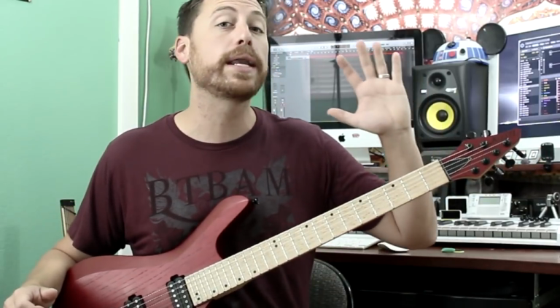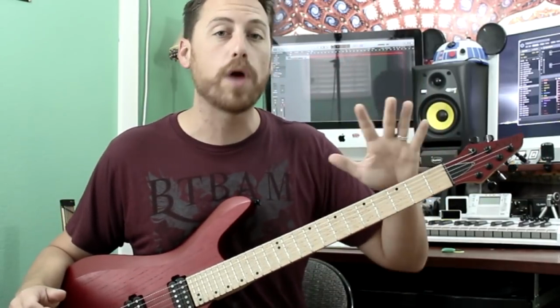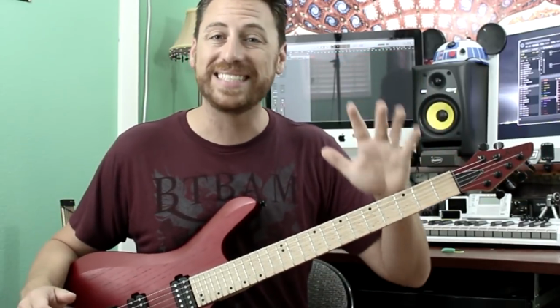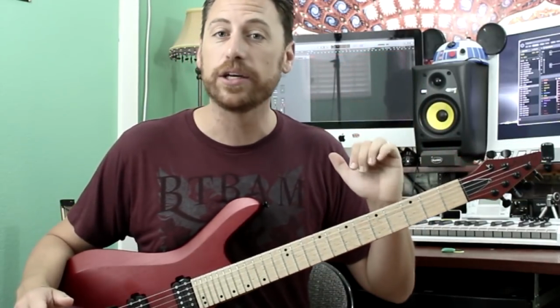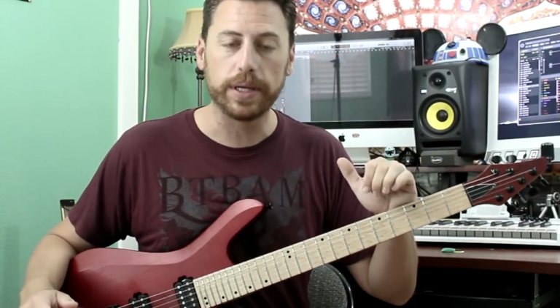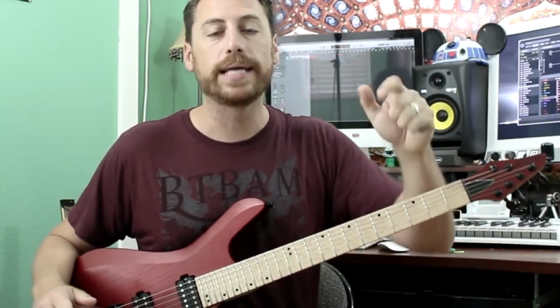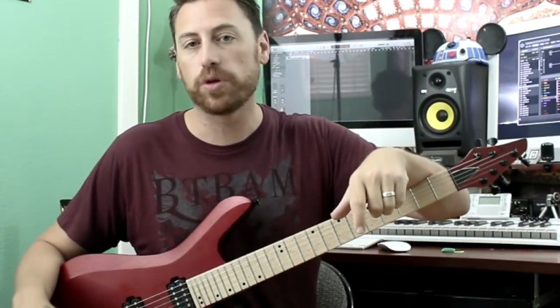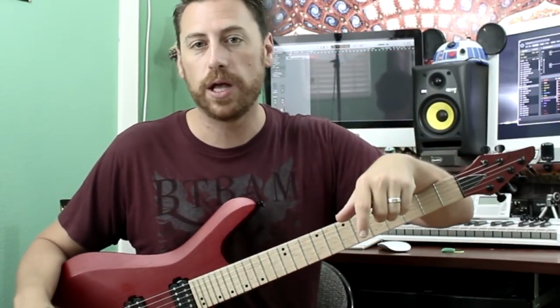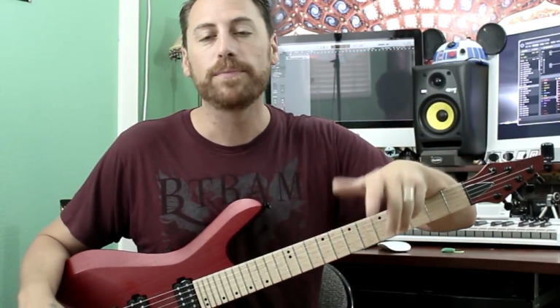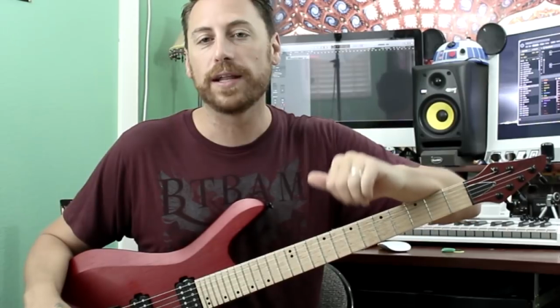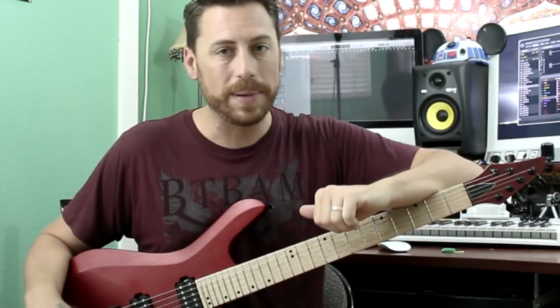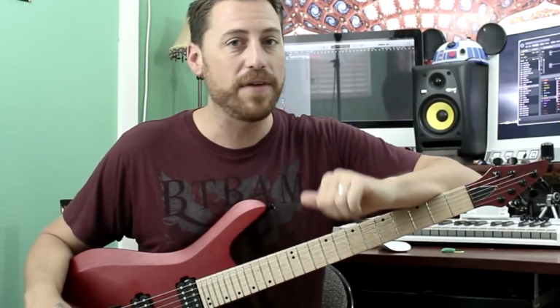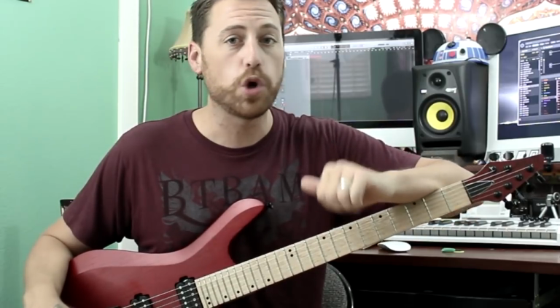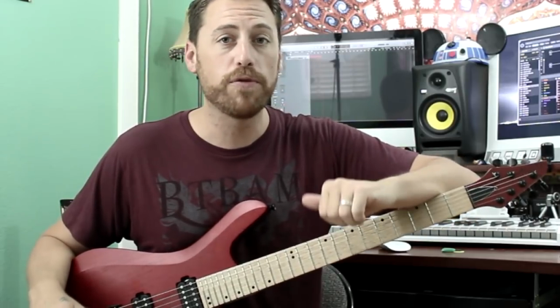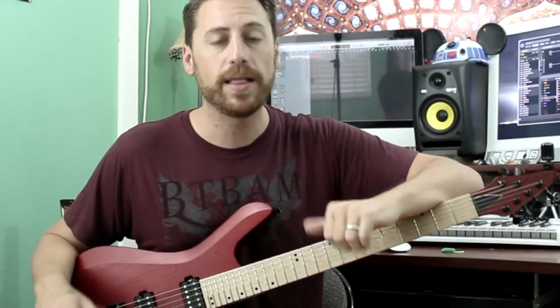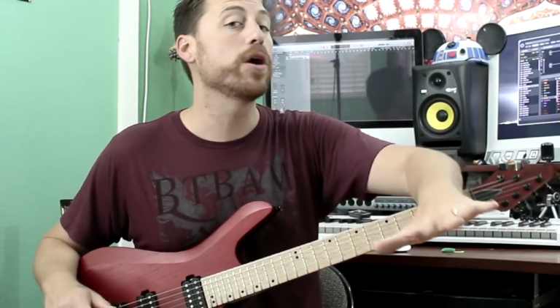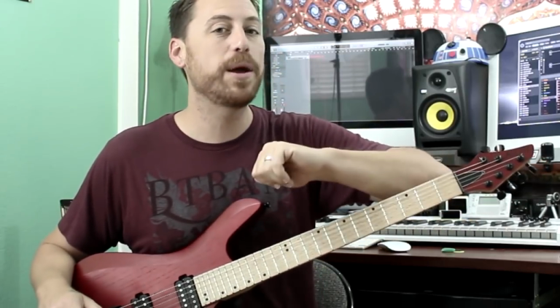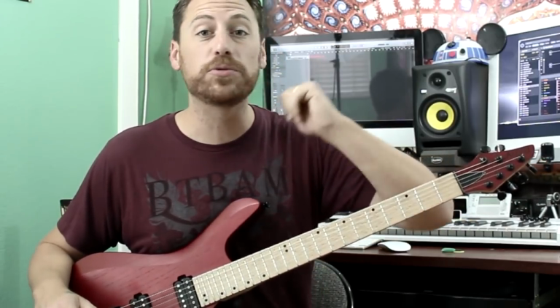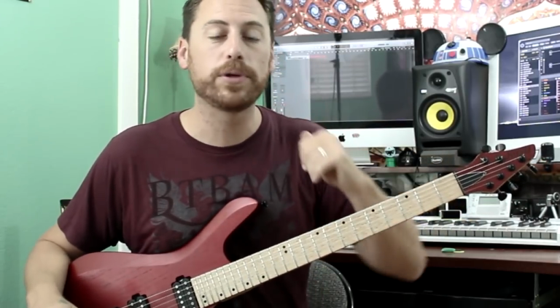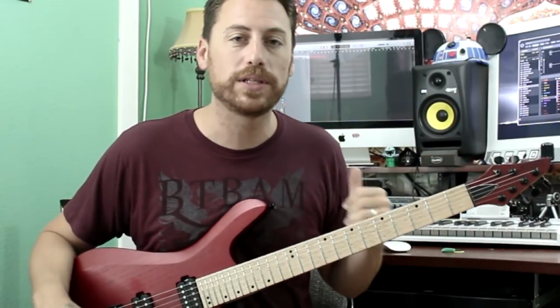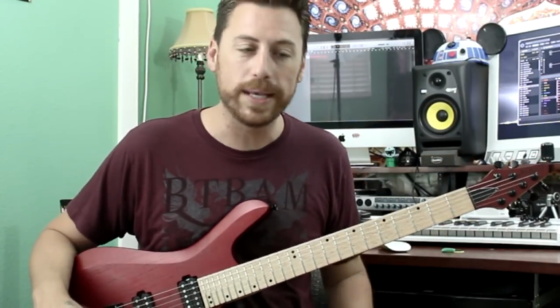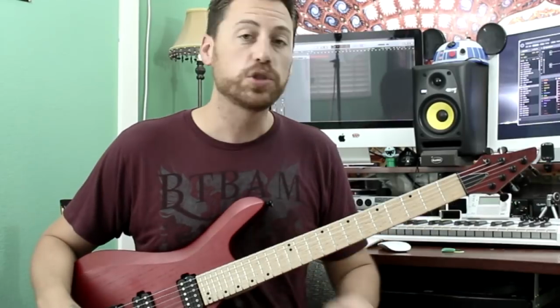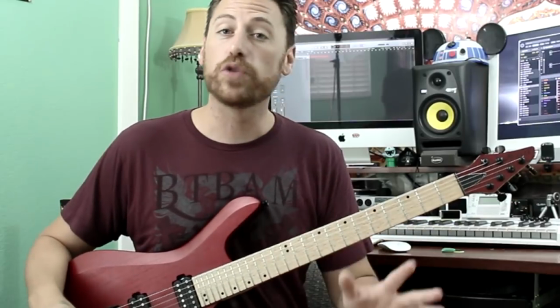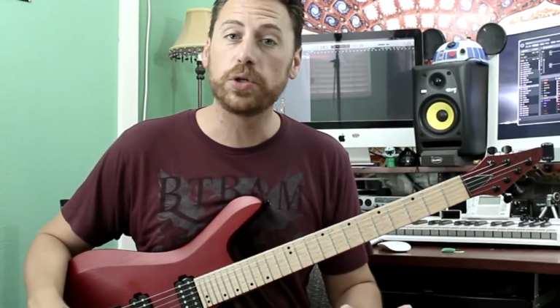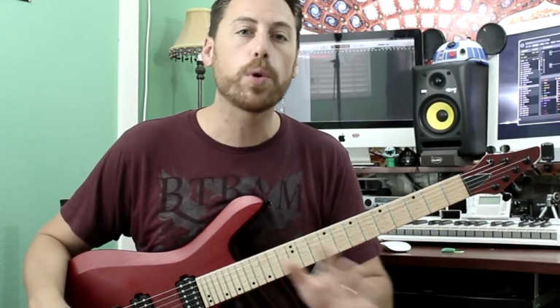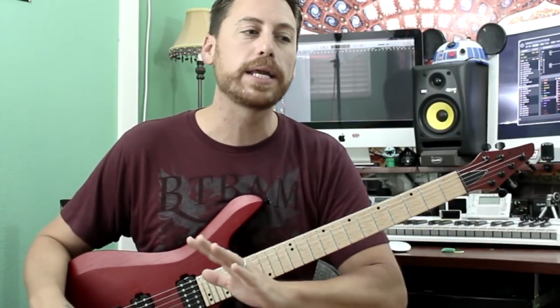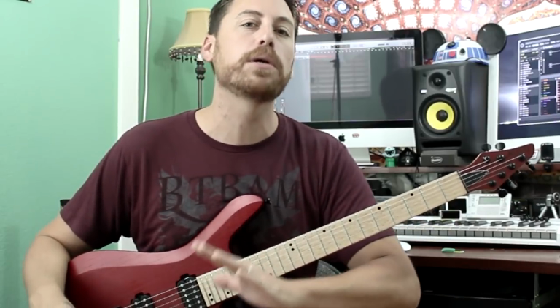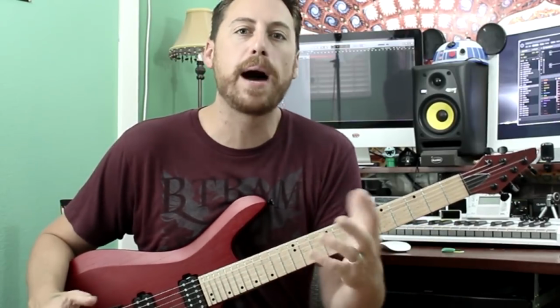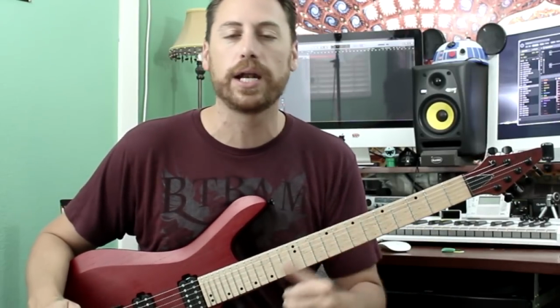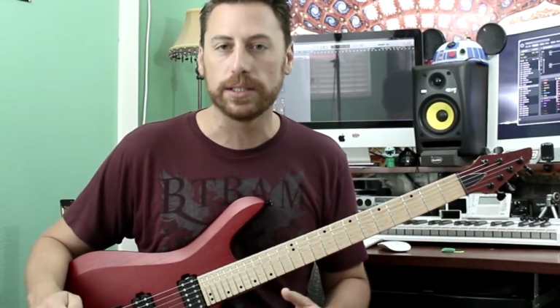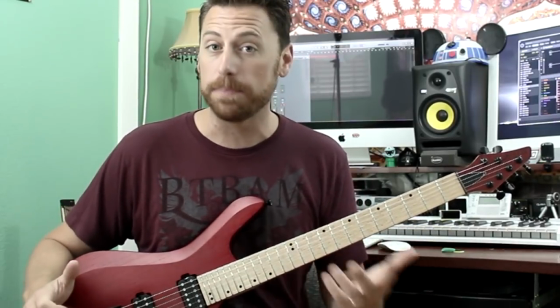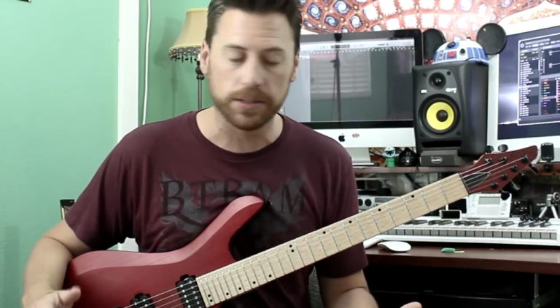We are in a drop D tuning. Down in the description below, you can find a link for a PDF and guitar profile. While you're down there, please subscribe because we do this weekly. We're going to try to get as much mileage out of this concept as possible.